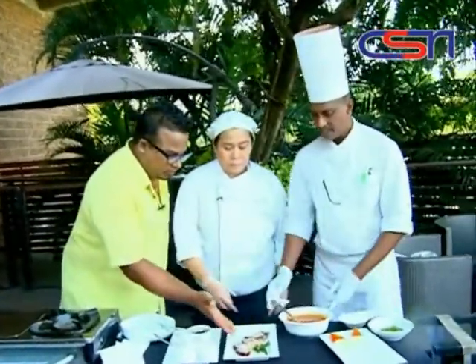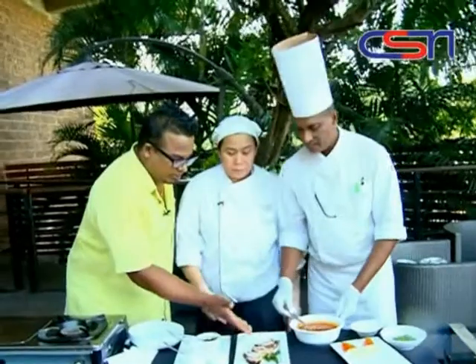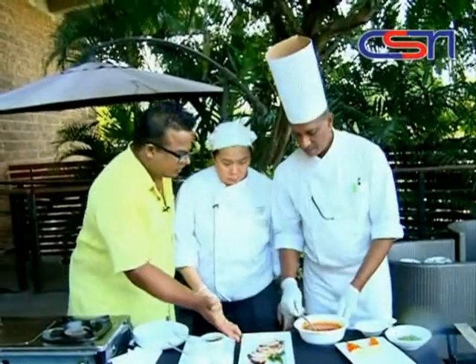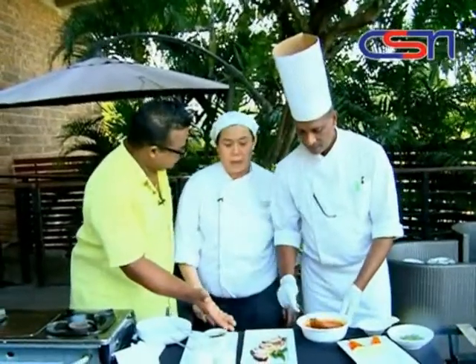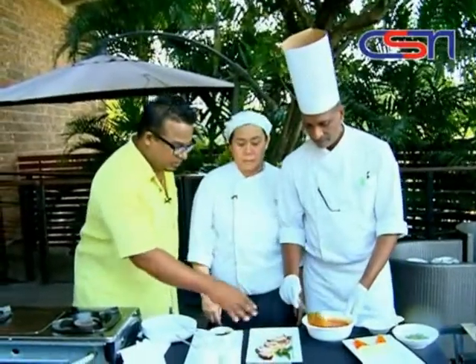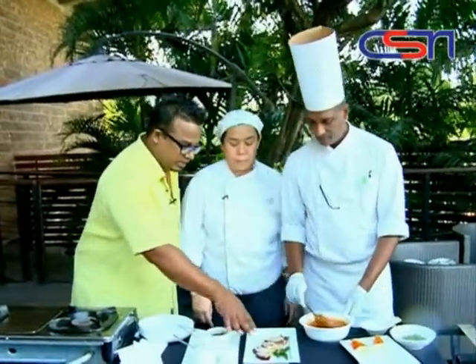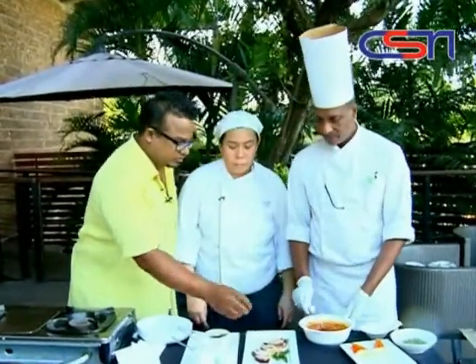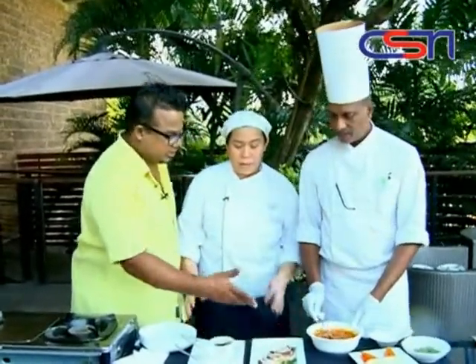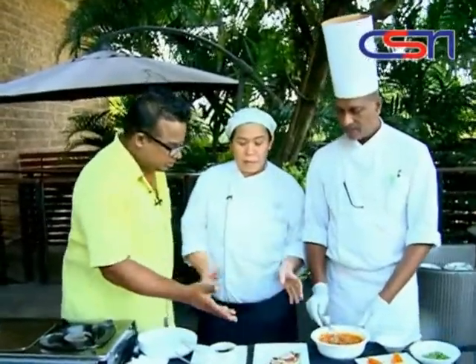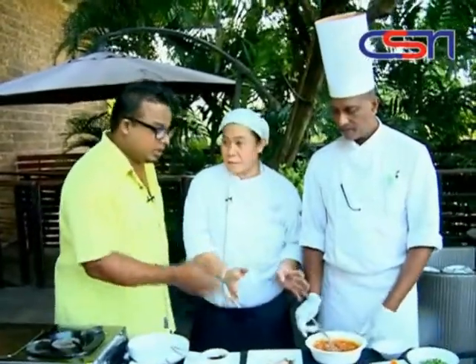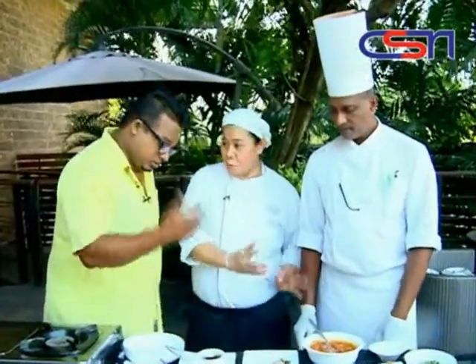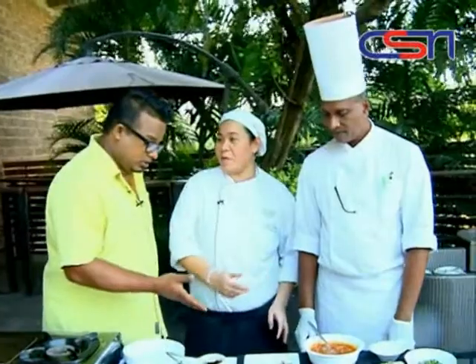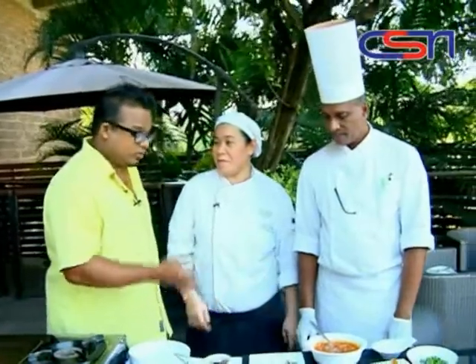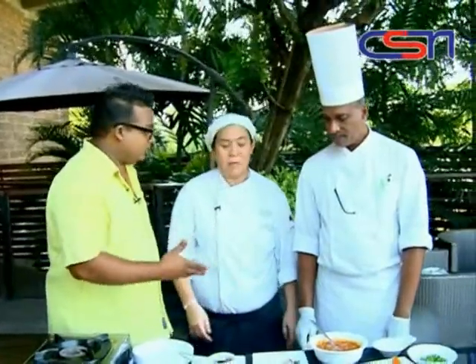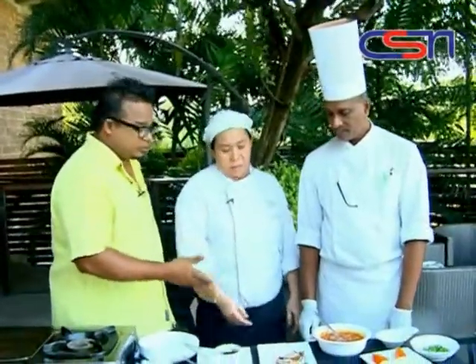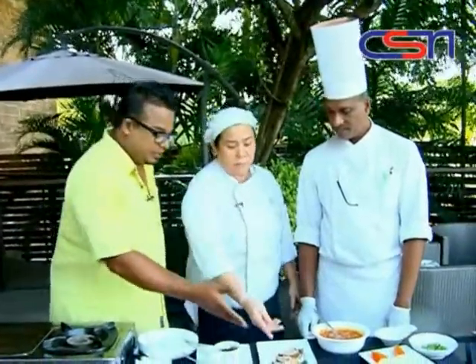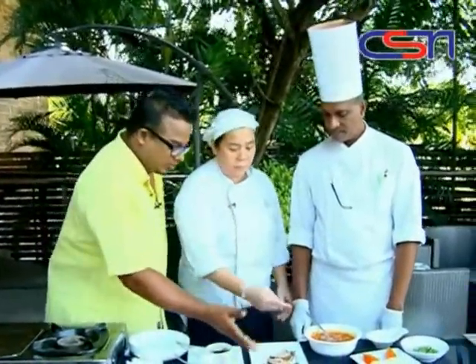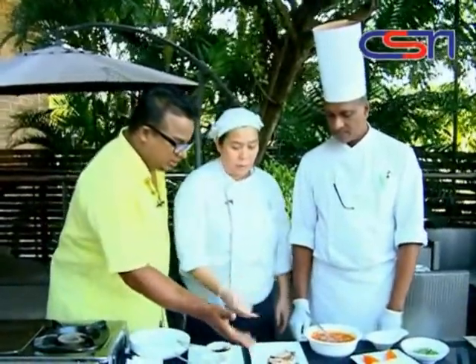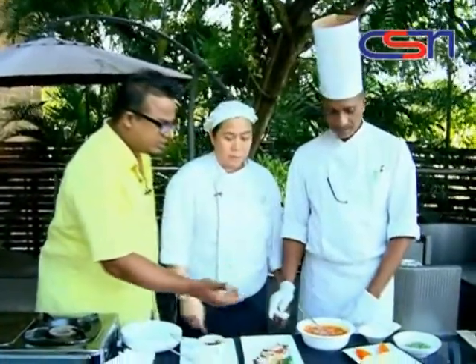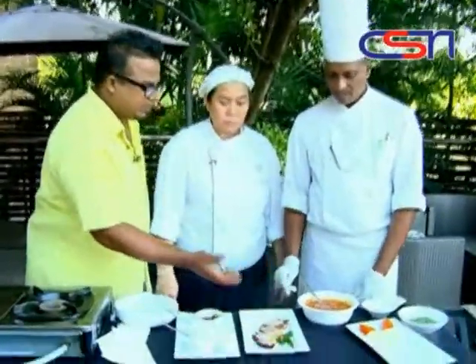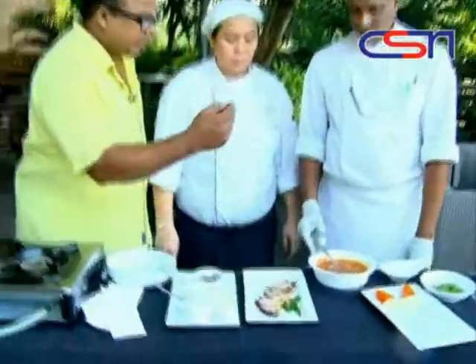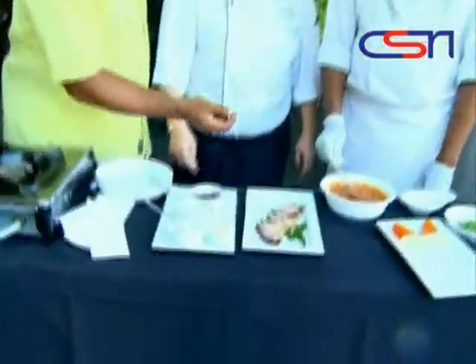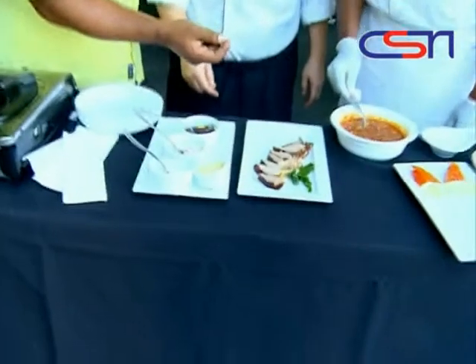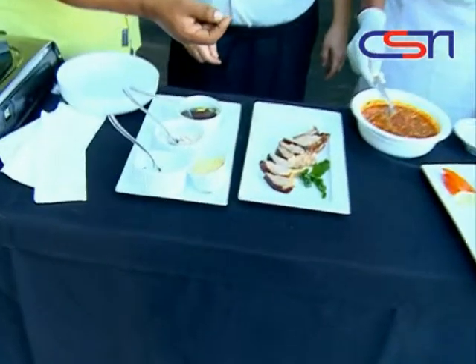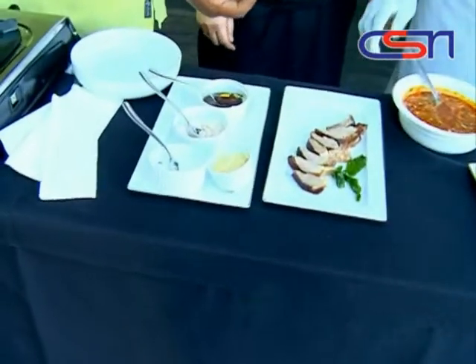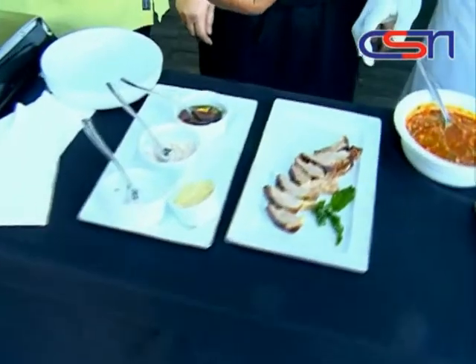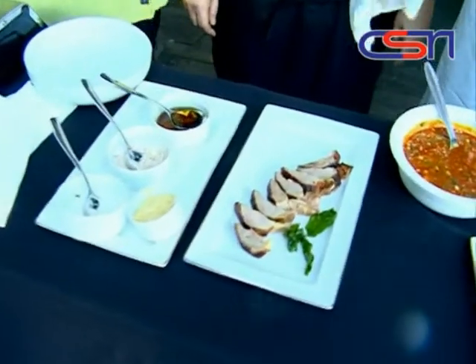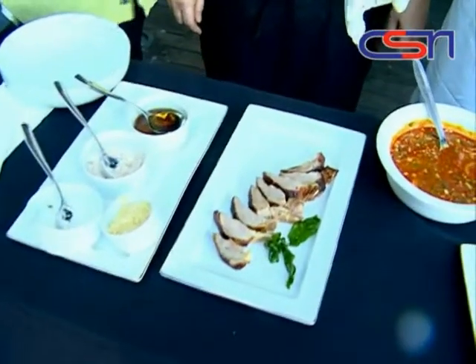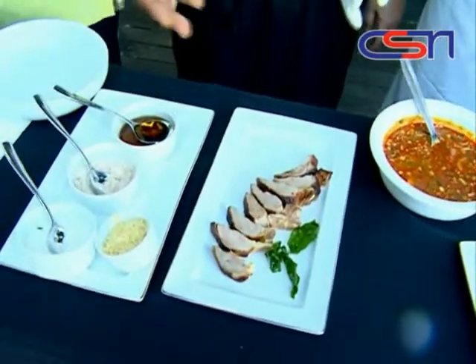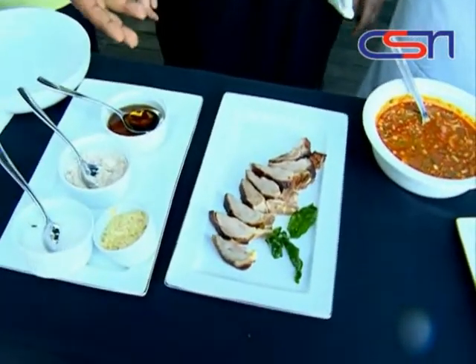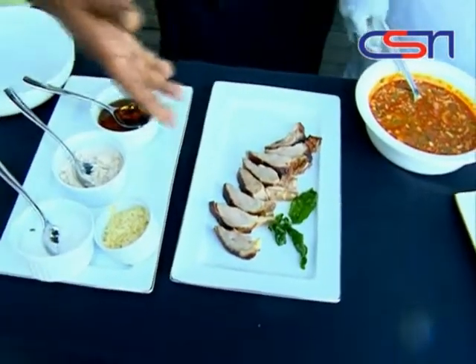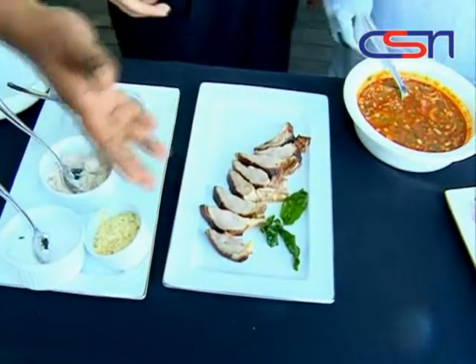Chef, you have already prepared the duck. Yeah, because I cannot roast the amazing duck here — no time. So you prepared the duck already. Is it fried or what have you done with it? Roasted — oven roasted, okay. And we have the duck.